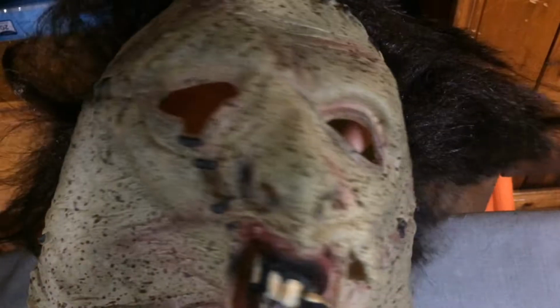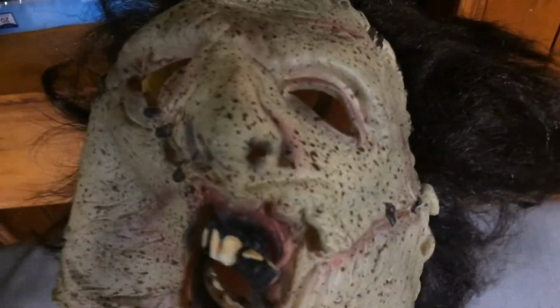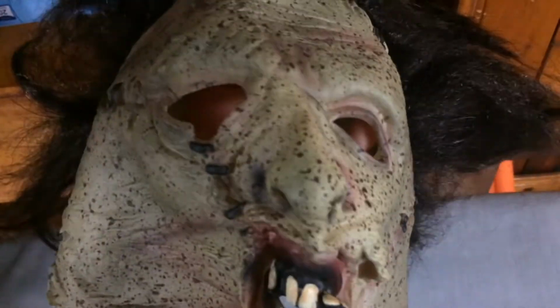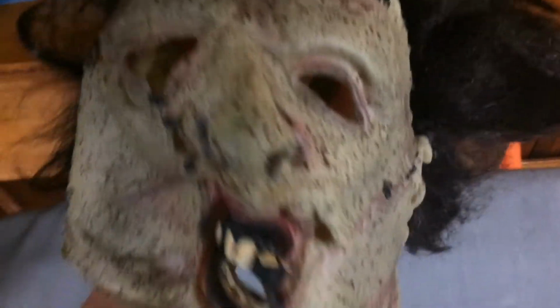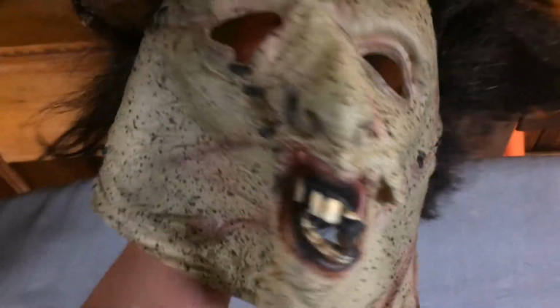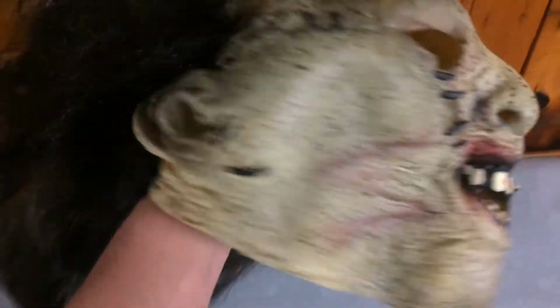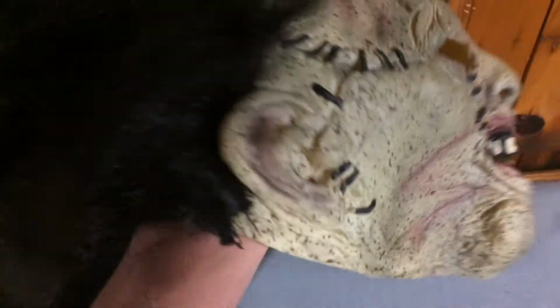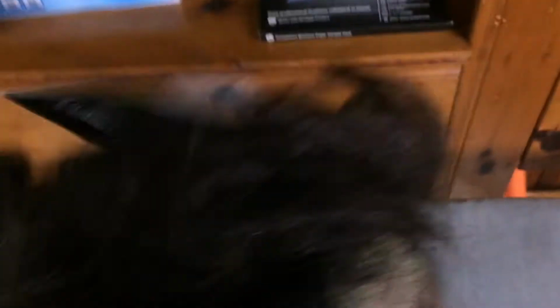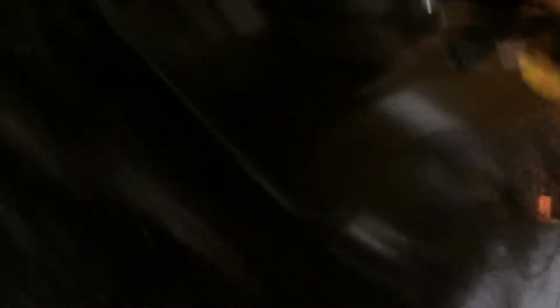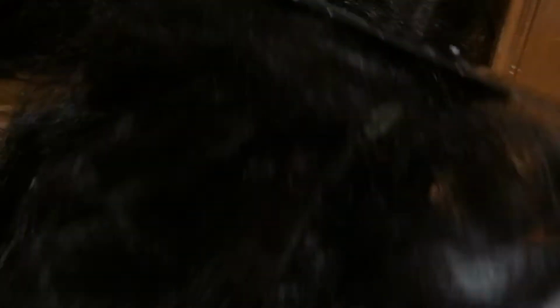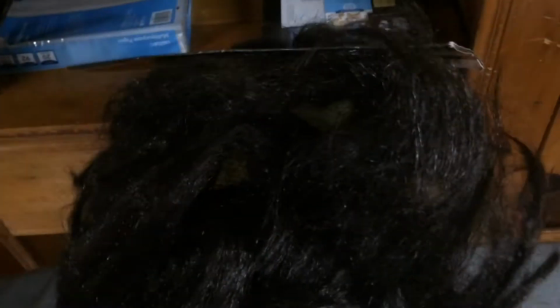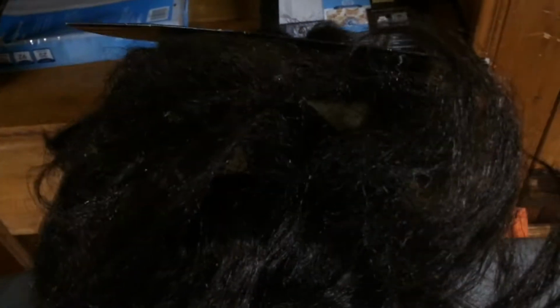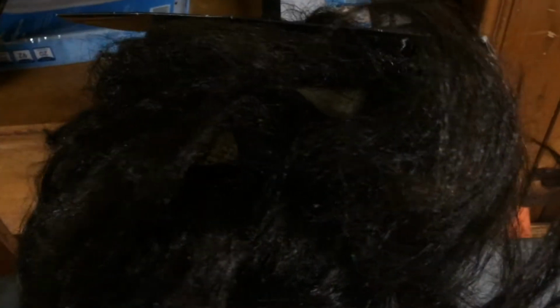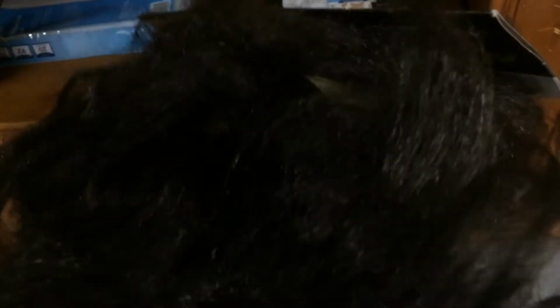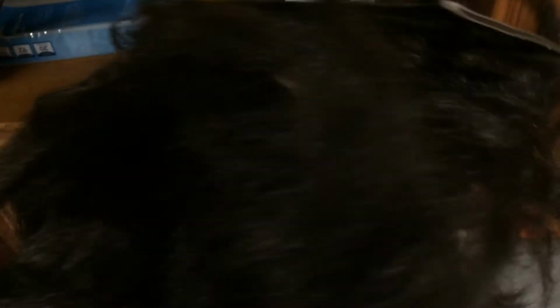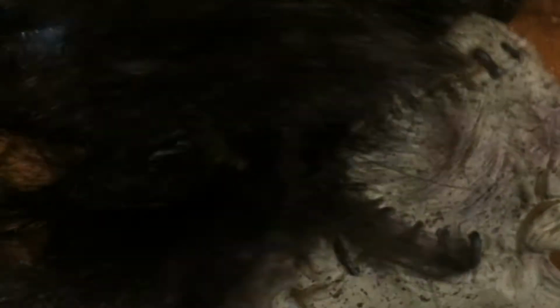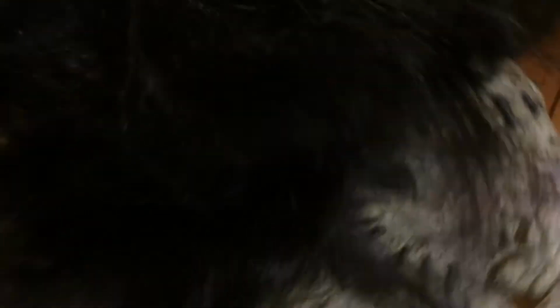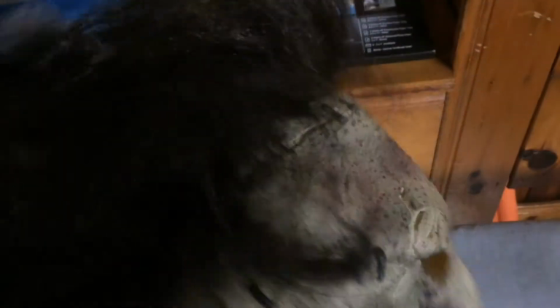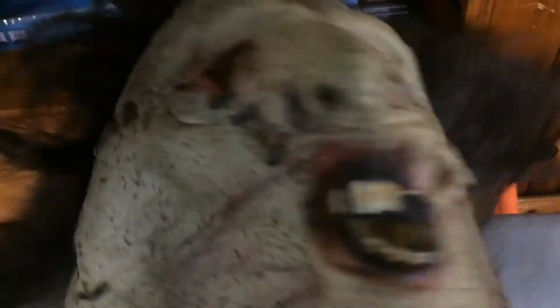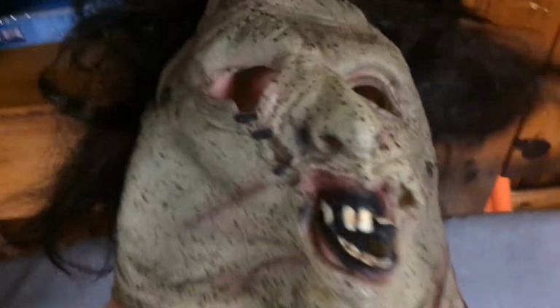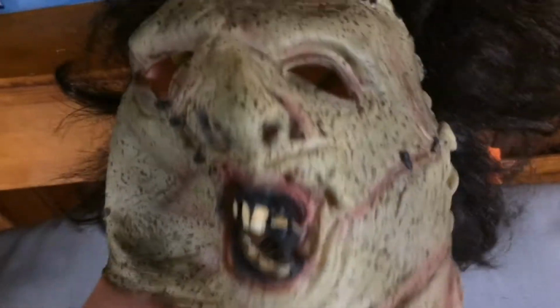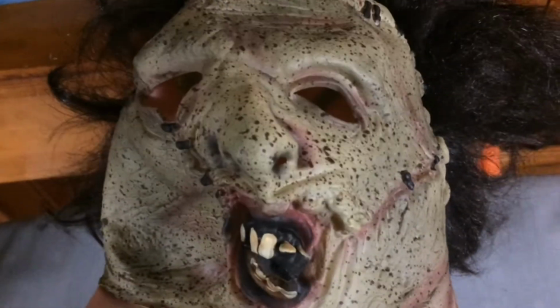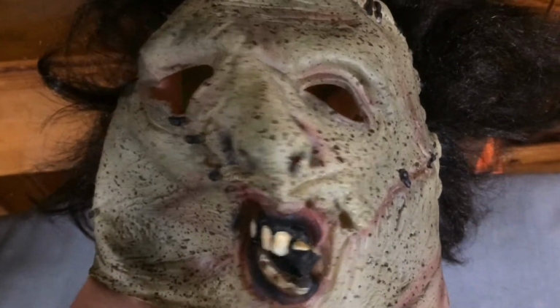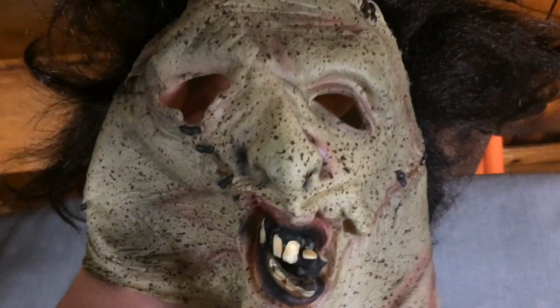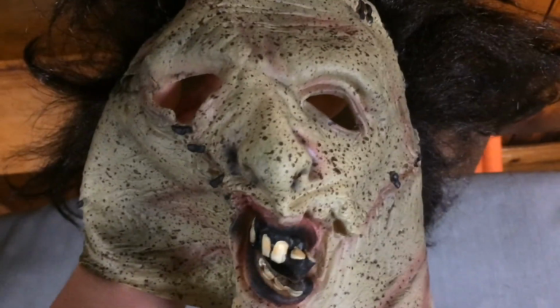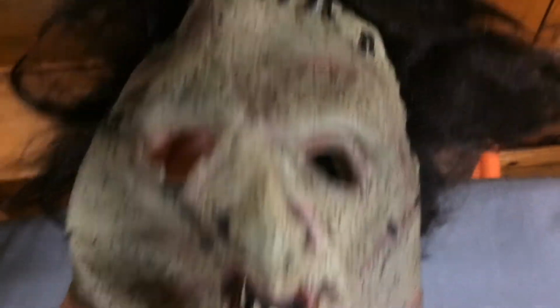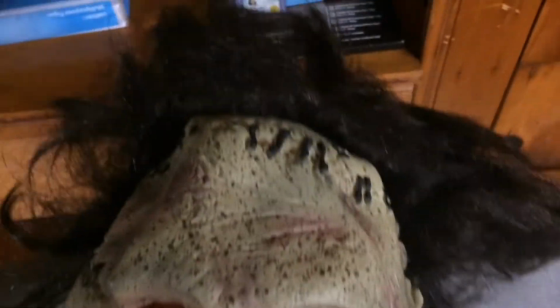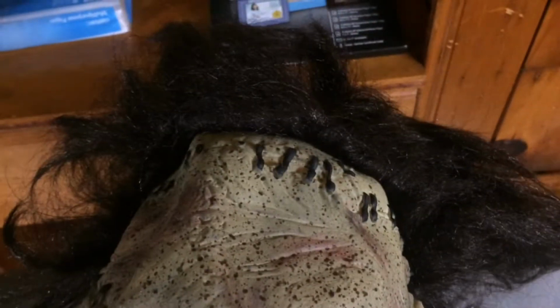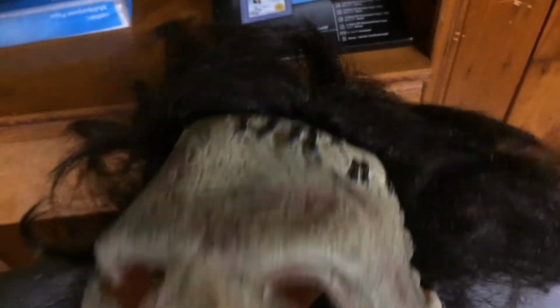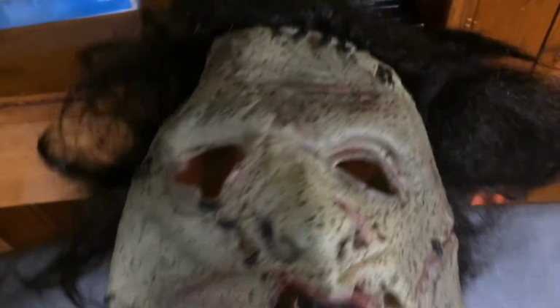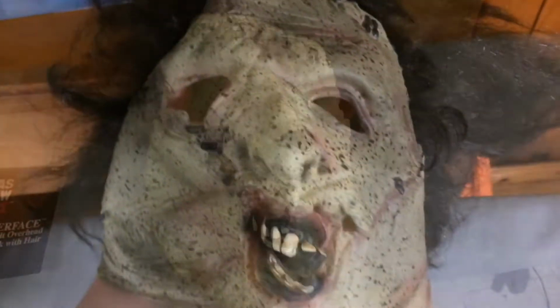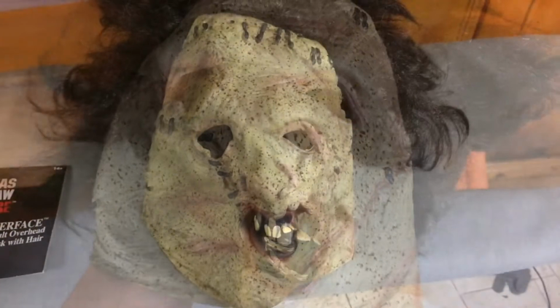It was only 15 bucks. This thing is really nice, and the hair on it is pretty nice as well. I'll just do a quick review, so give me a moment.